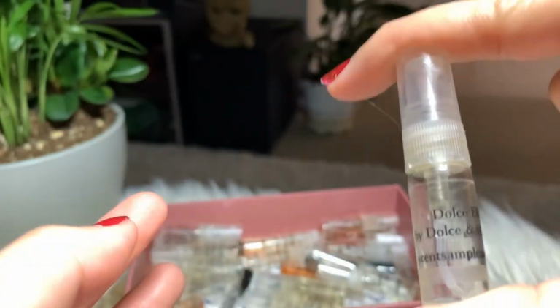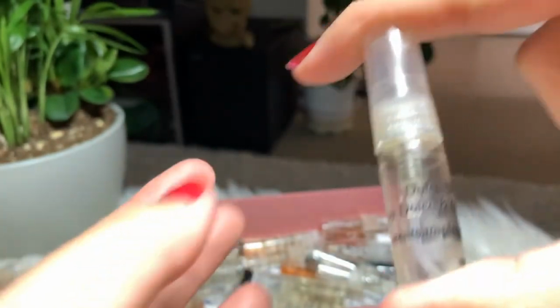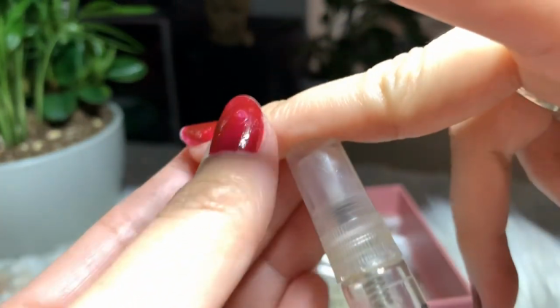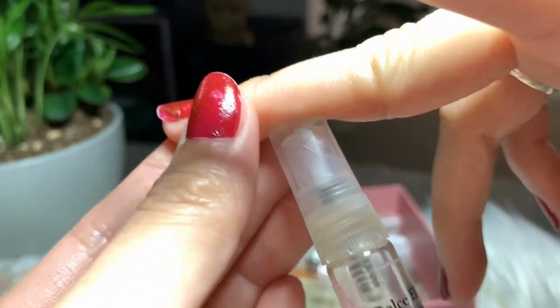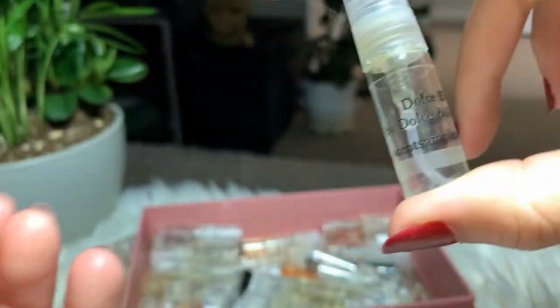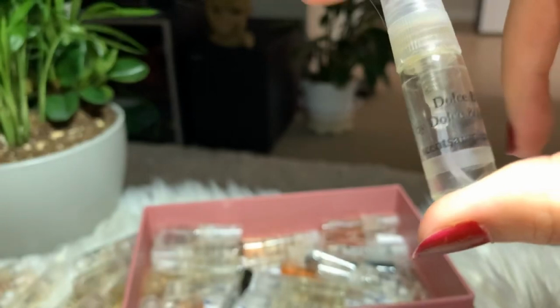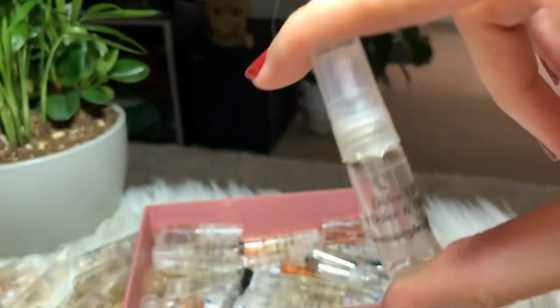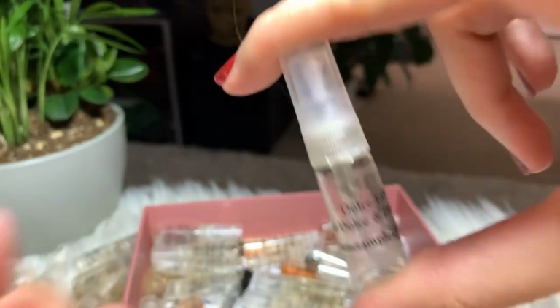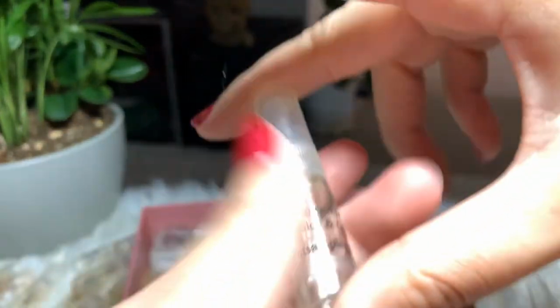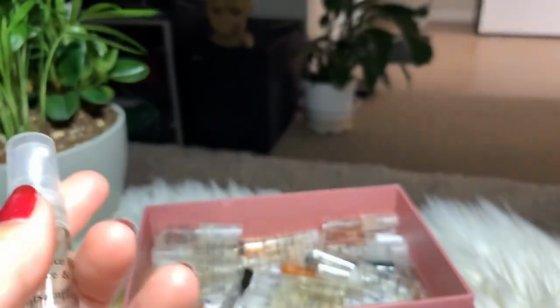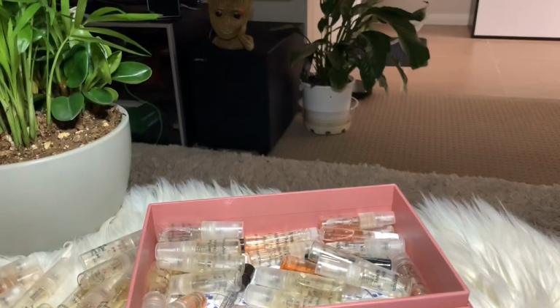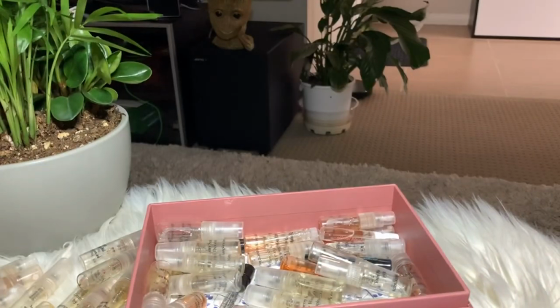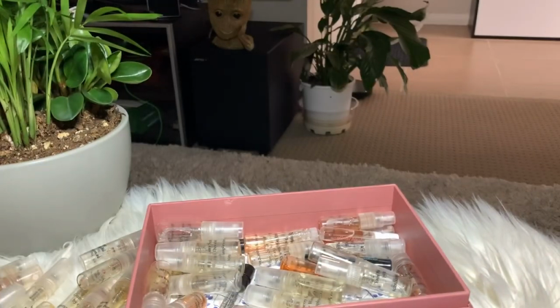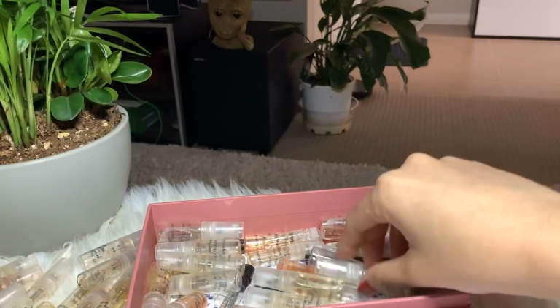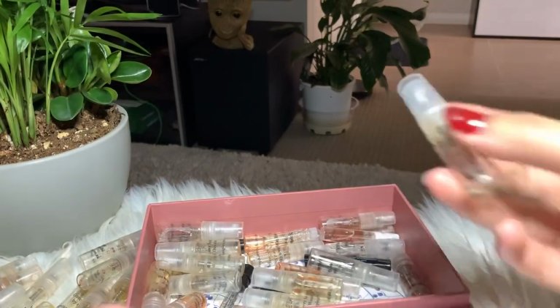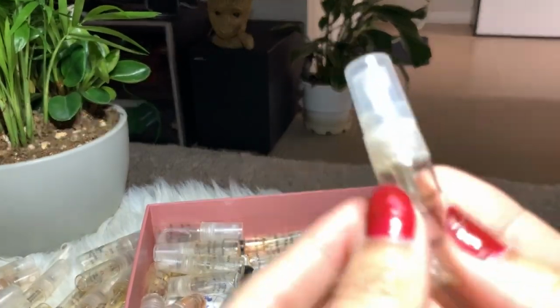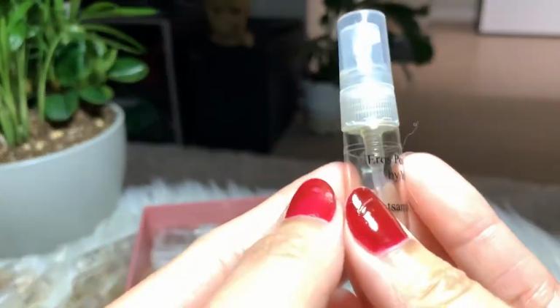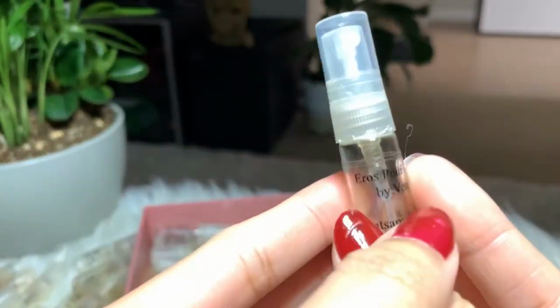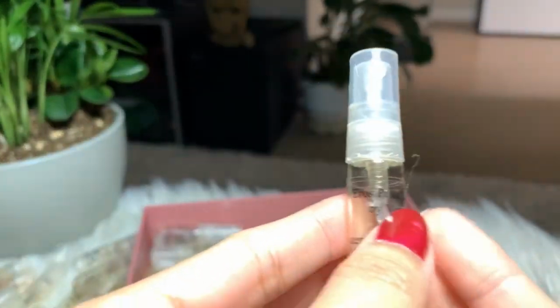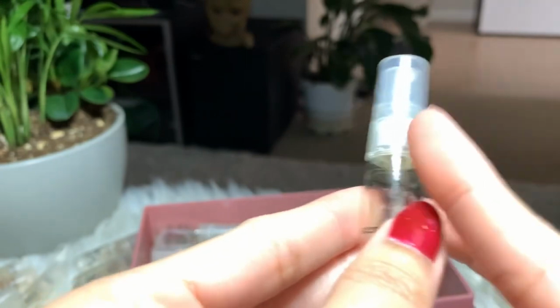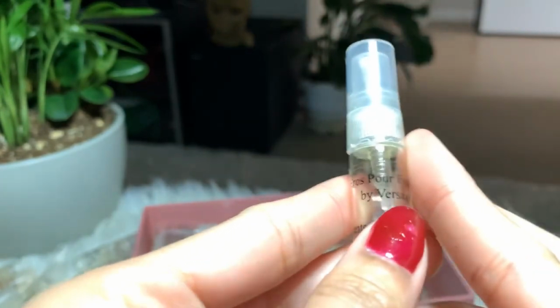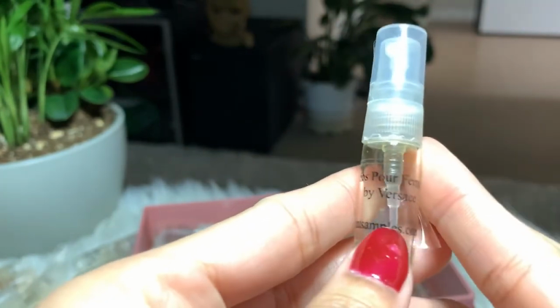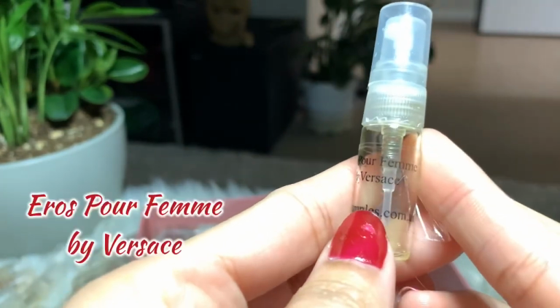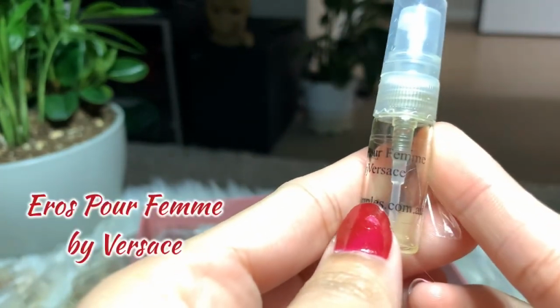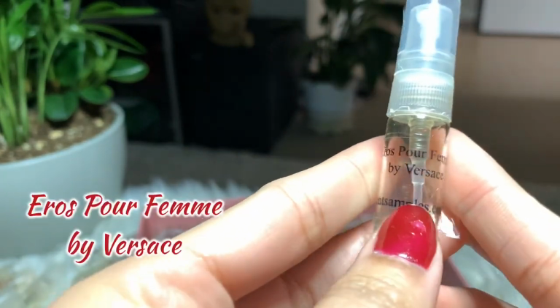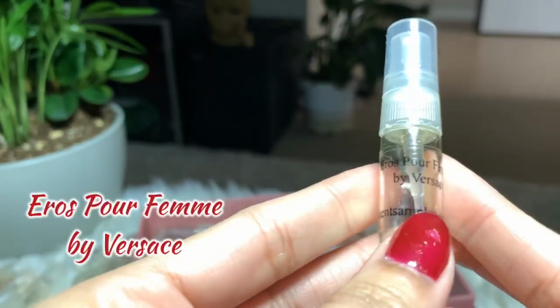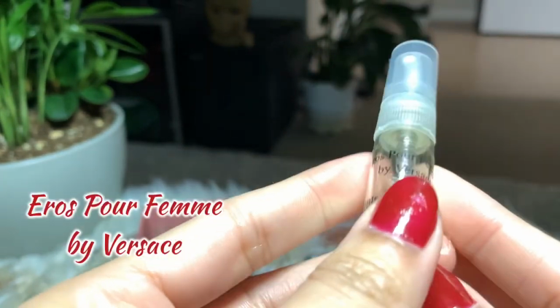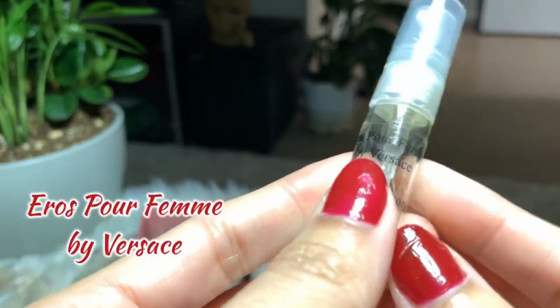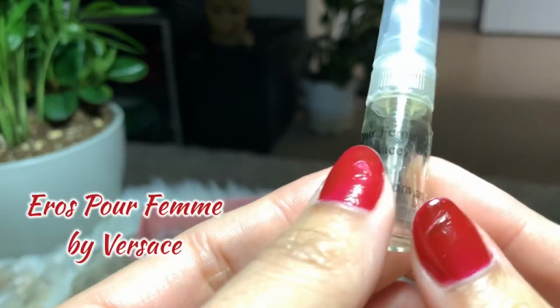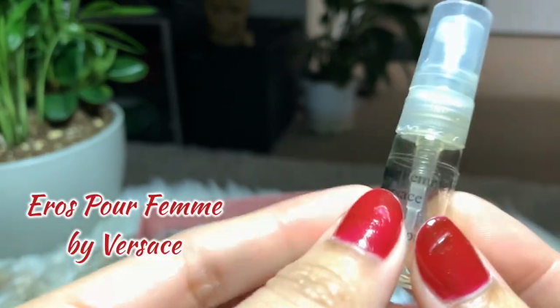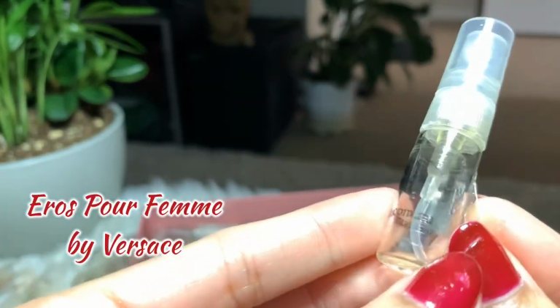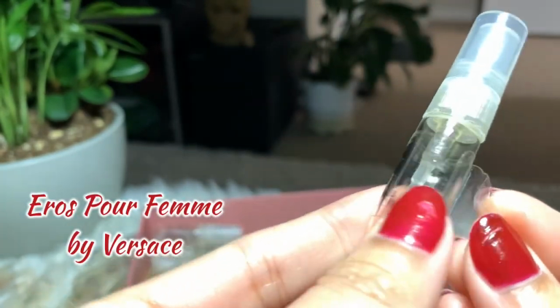Next I have Dolce by Dolce & Gabbana — I finished it off. I like this and I'm considering buying the full bottle on this one.